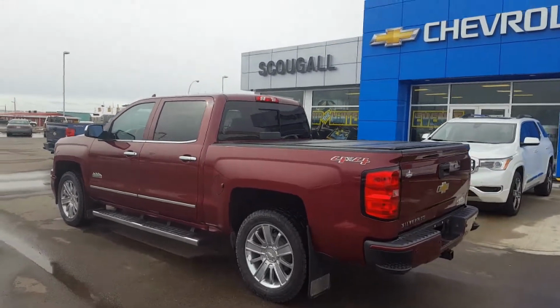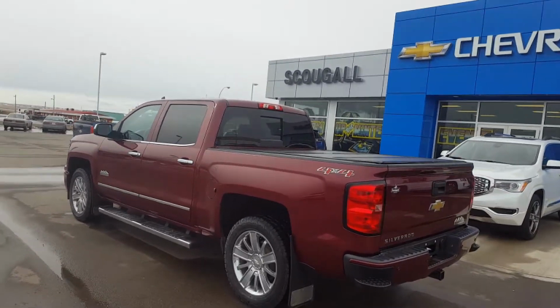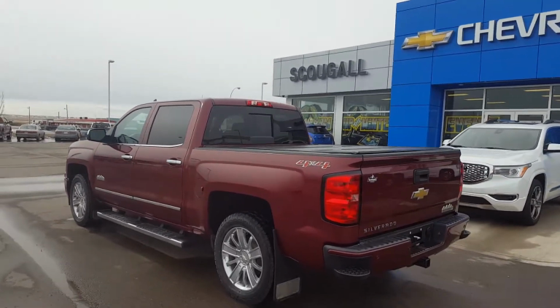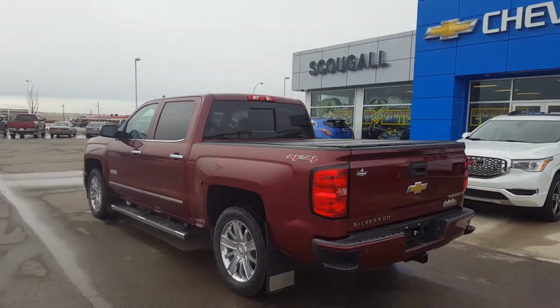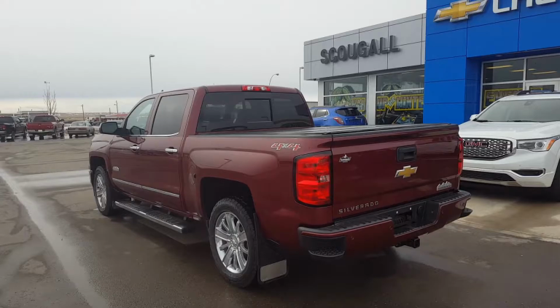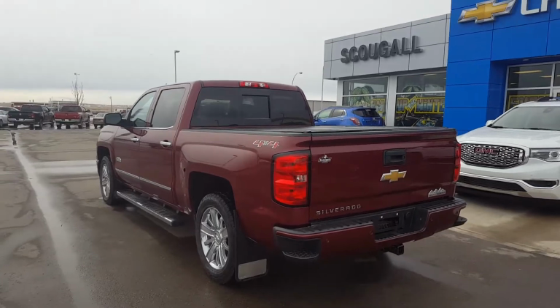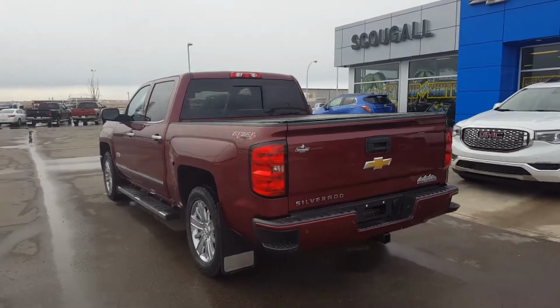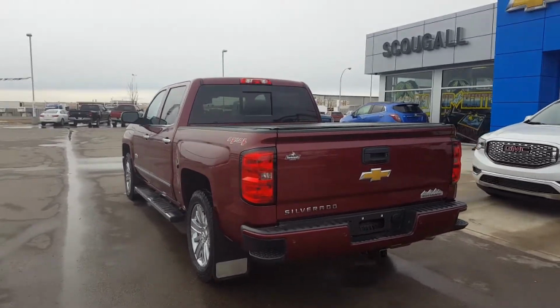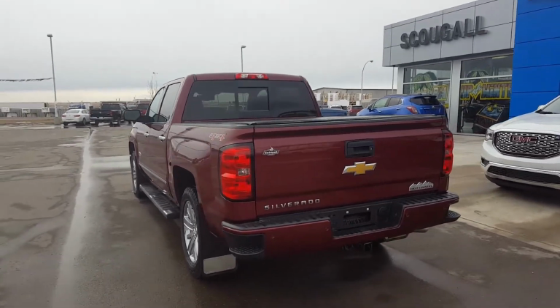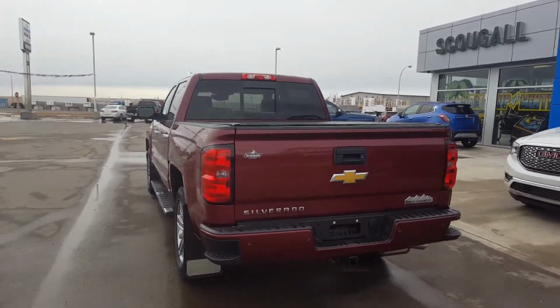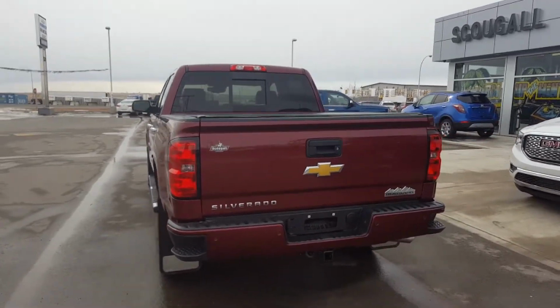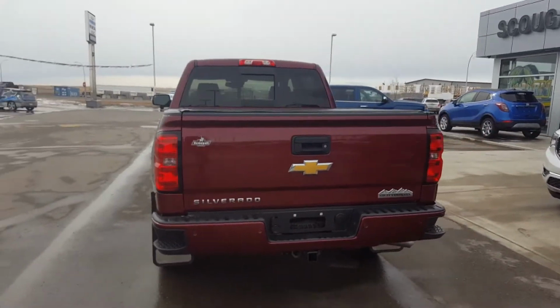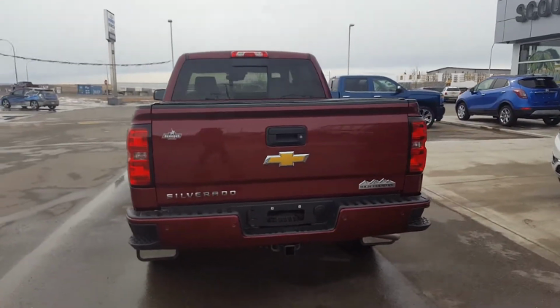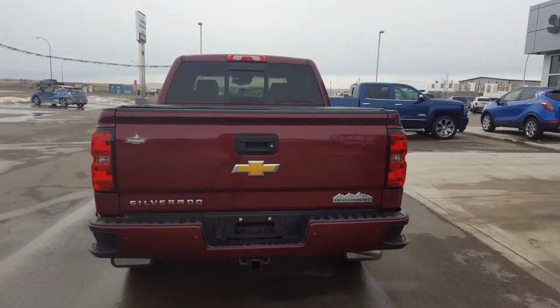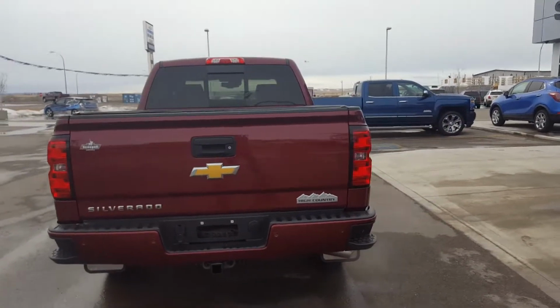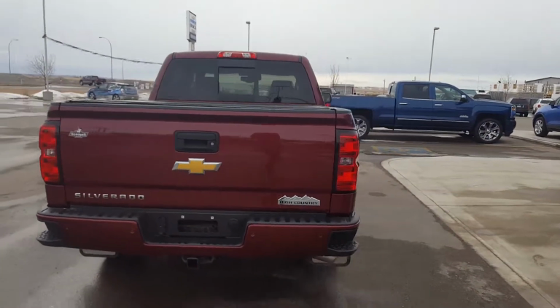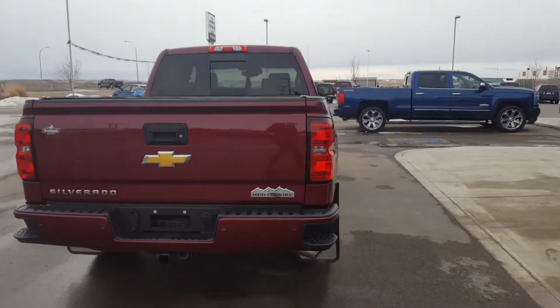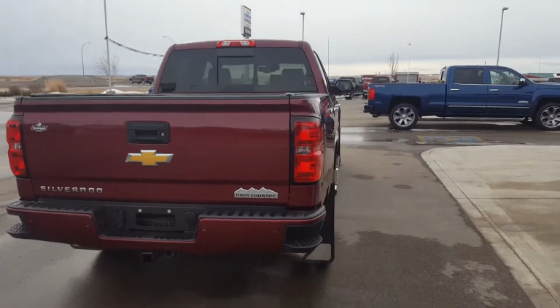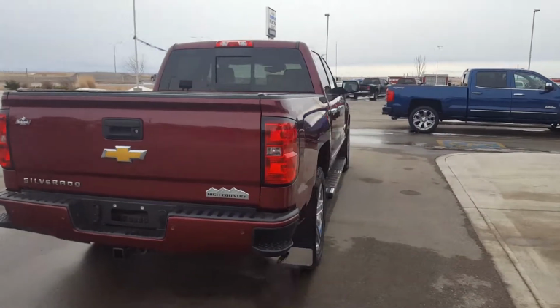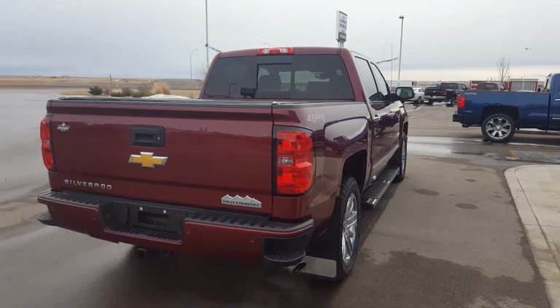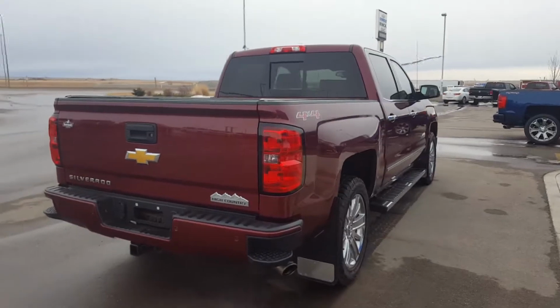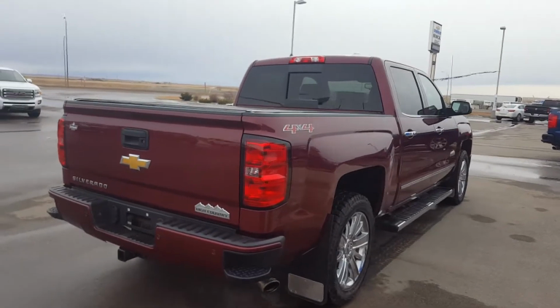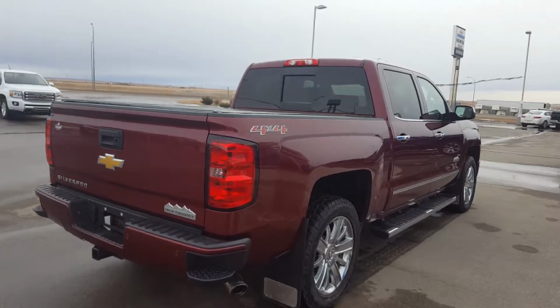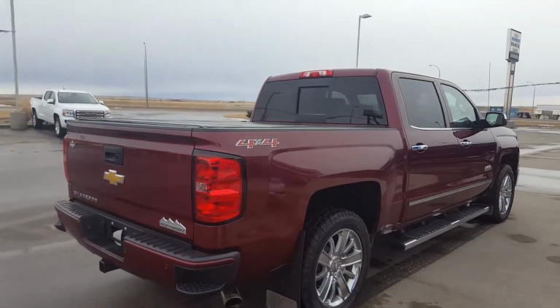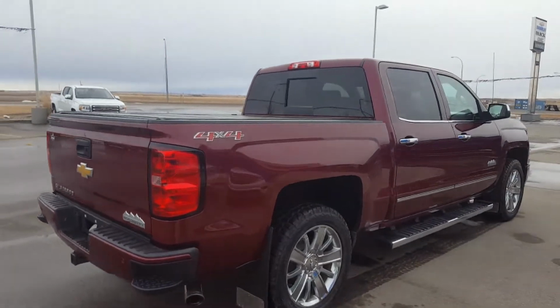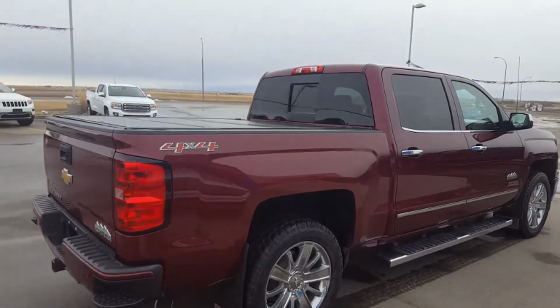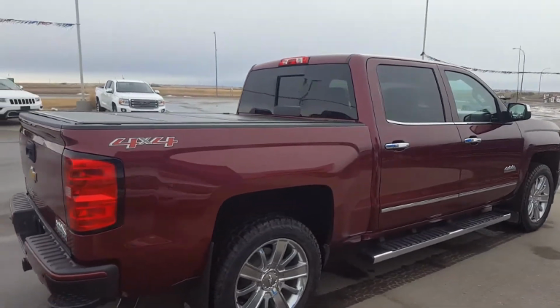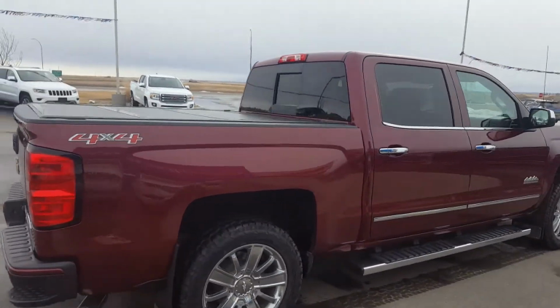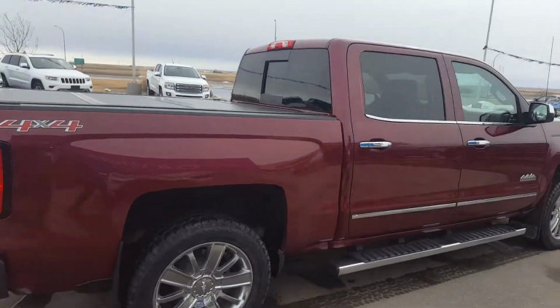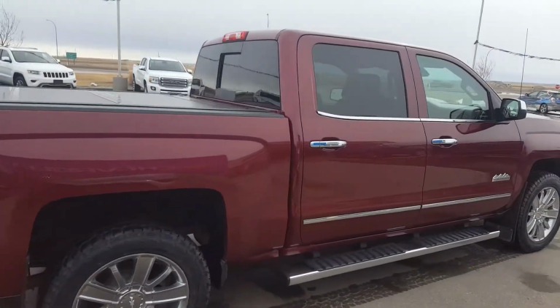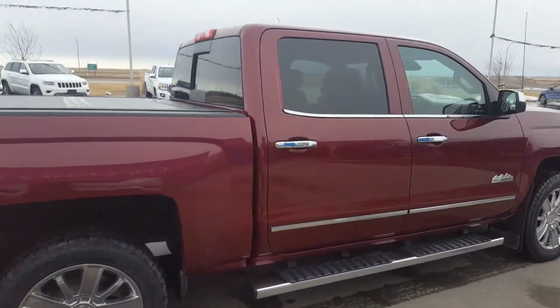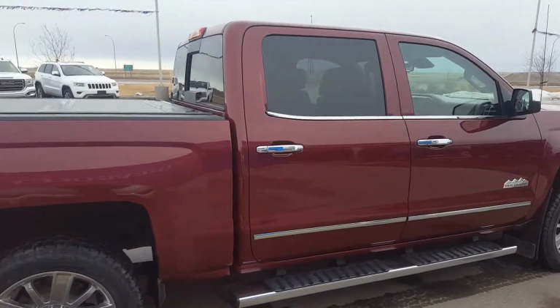It's a crew cab, four wheel drive, short box truck. Burgundy in color. It has 20 inch chrome wheels, running boards, chrome trim, door handles and mirrors. It's a great looking High Country.